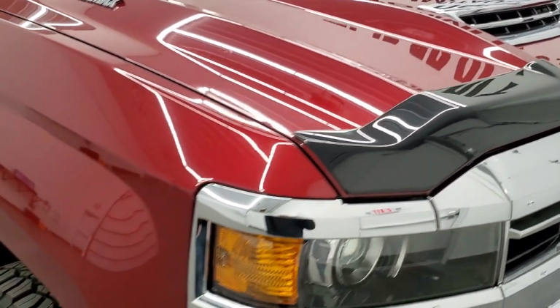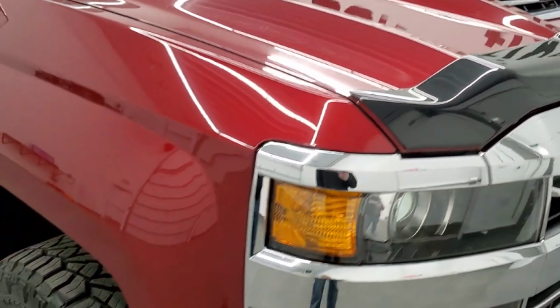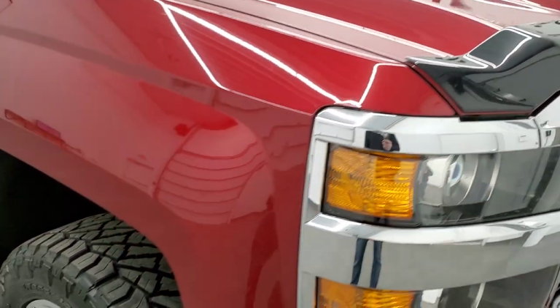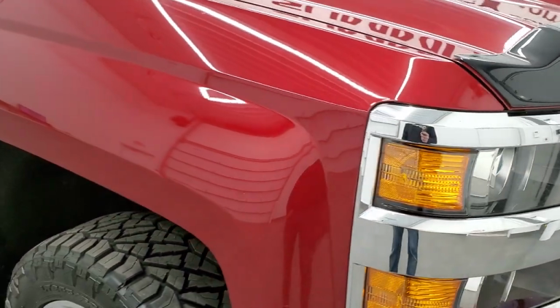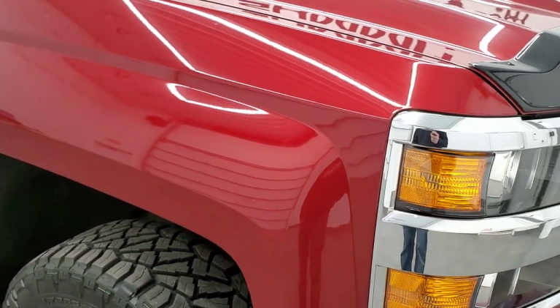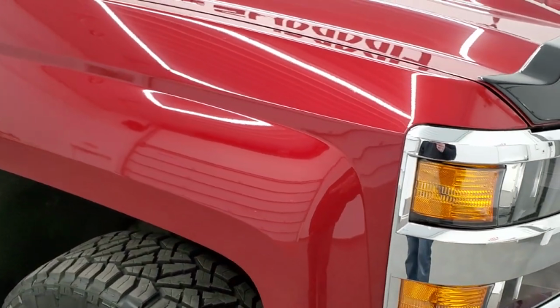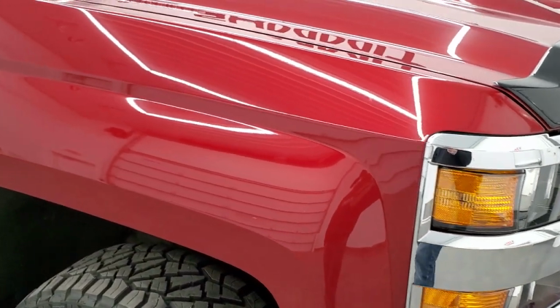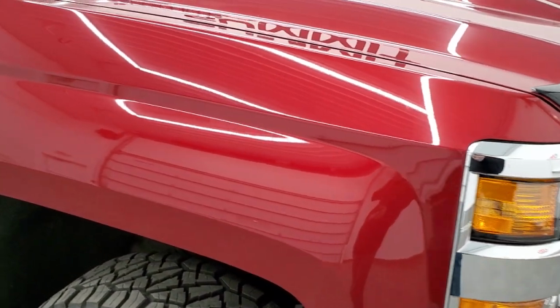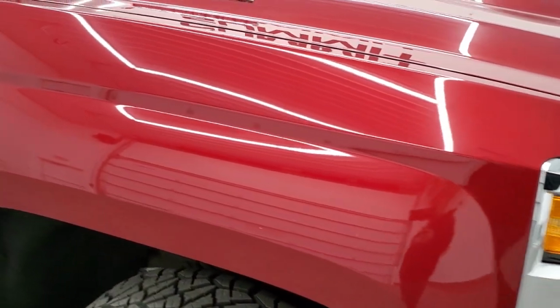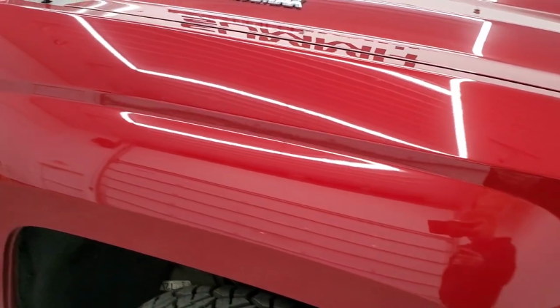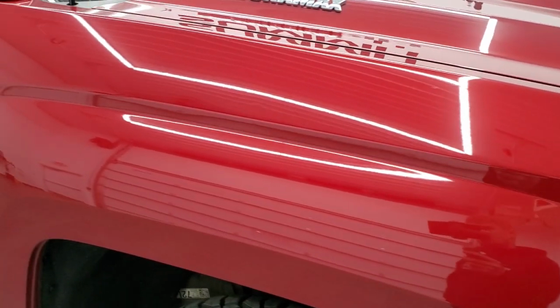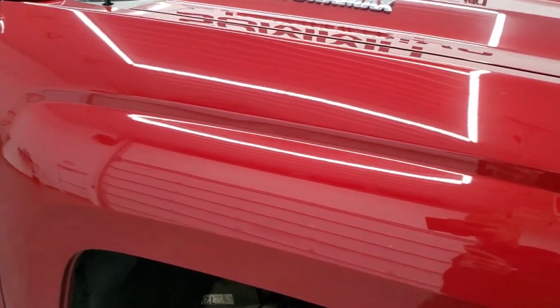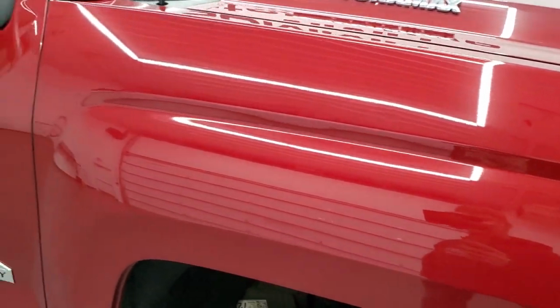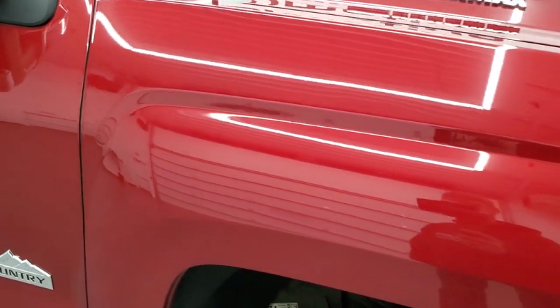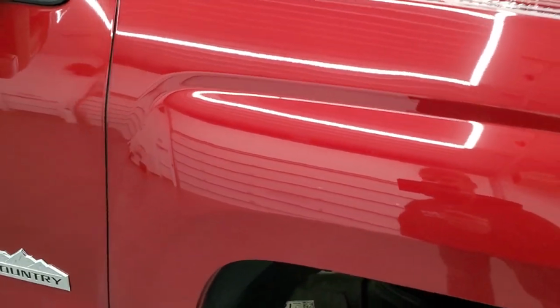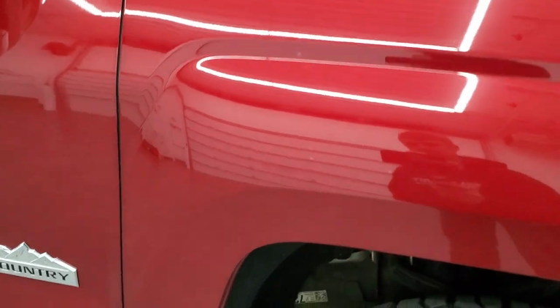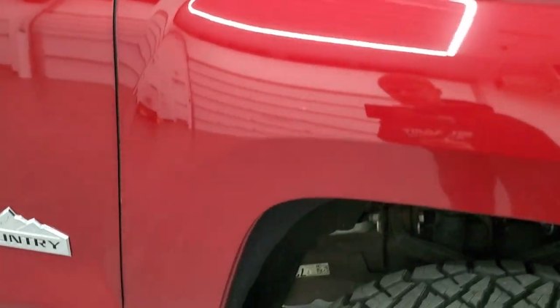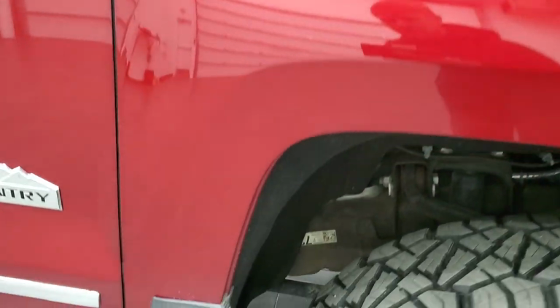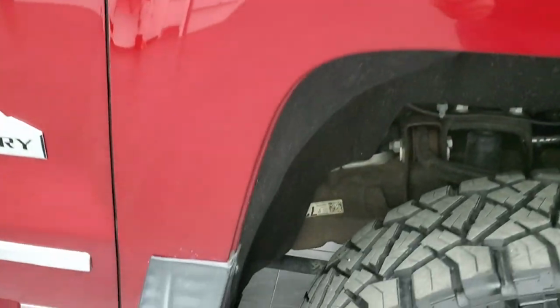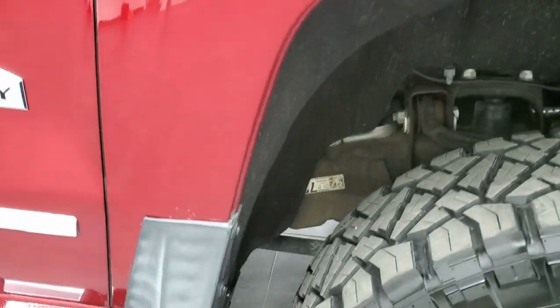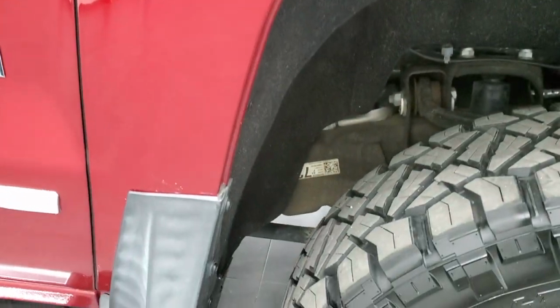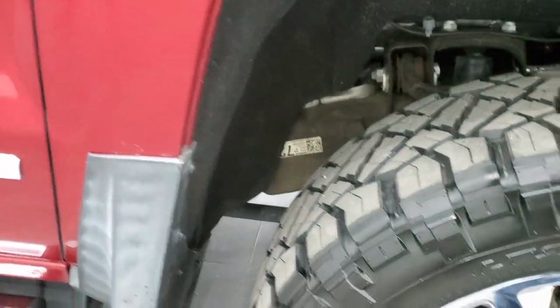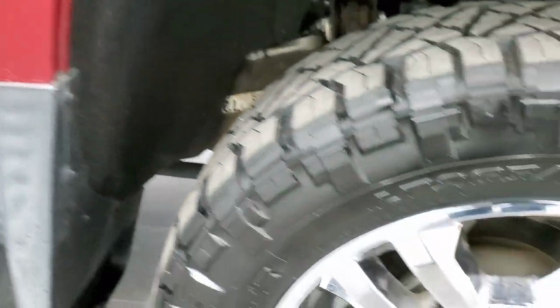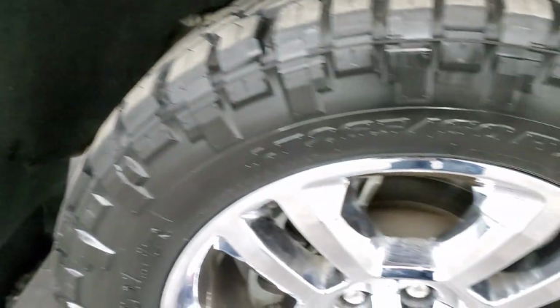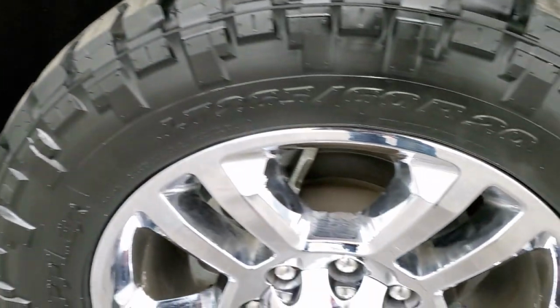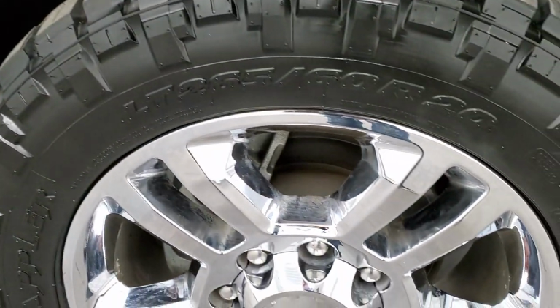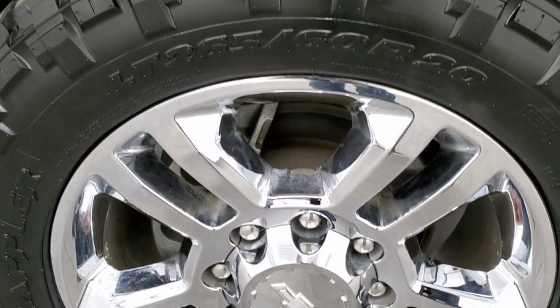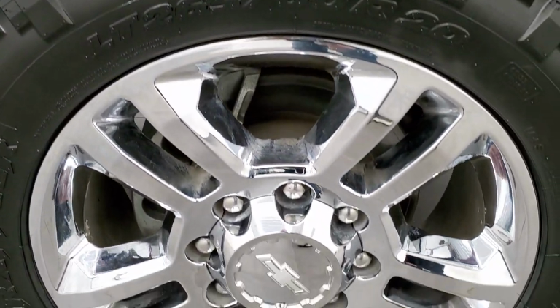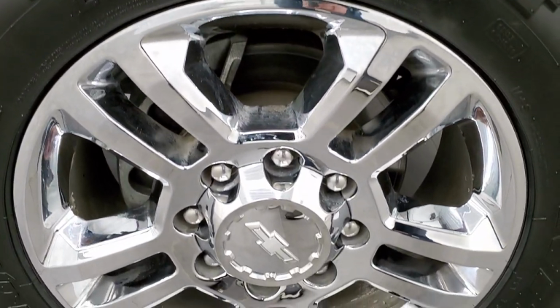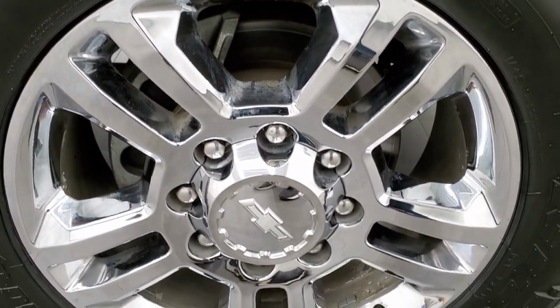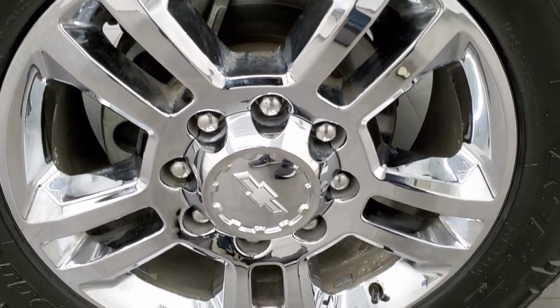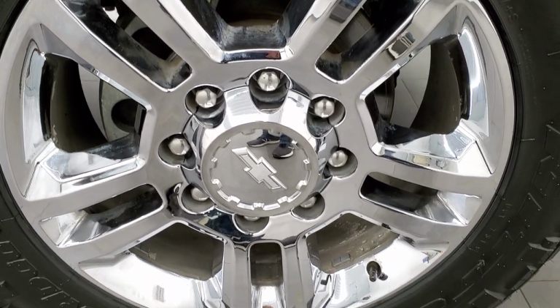The passenger side front fender has no major dents or dings on it. And the passenger side rim has no major scuffs or scrapes.